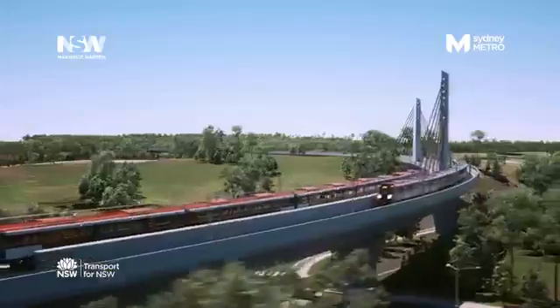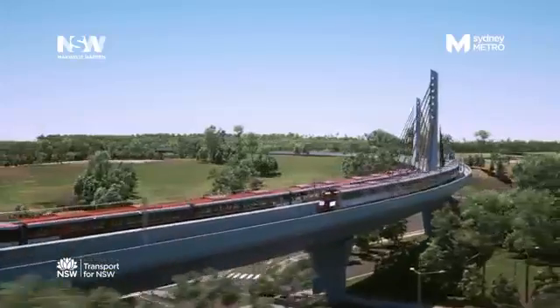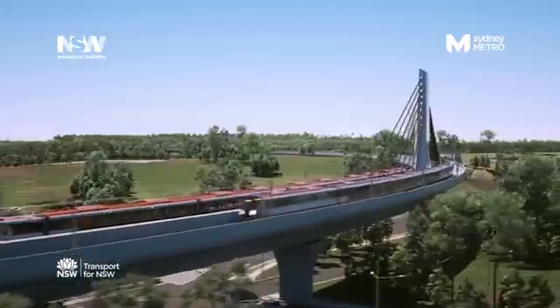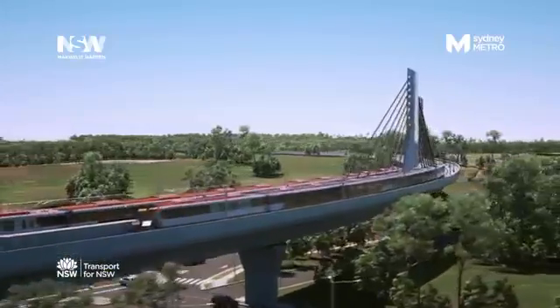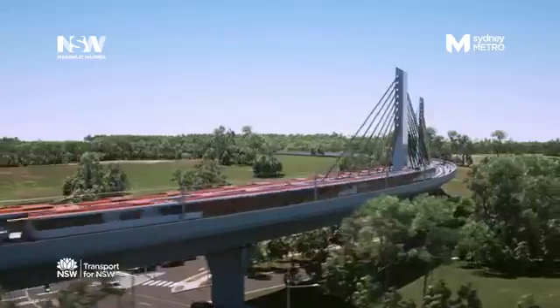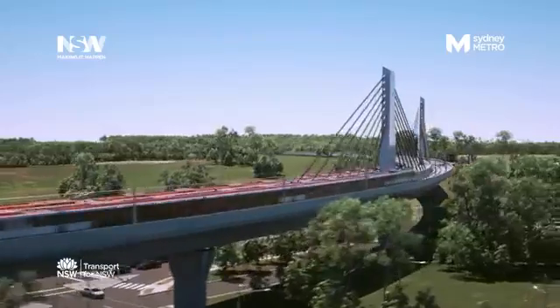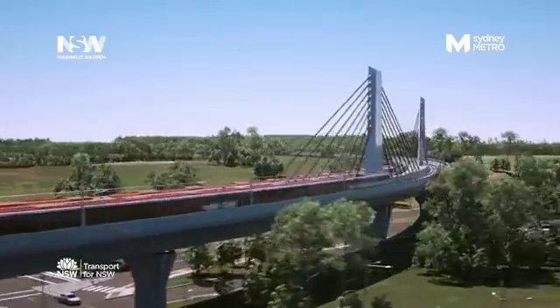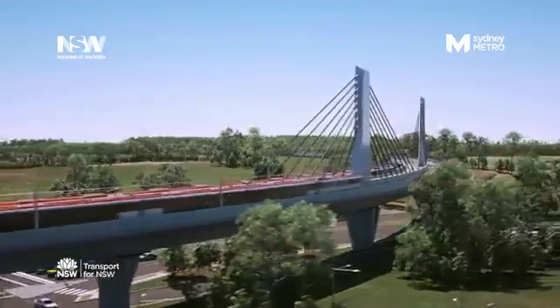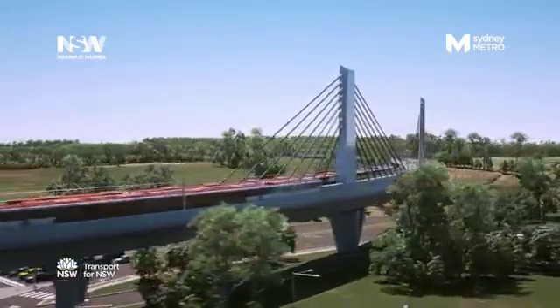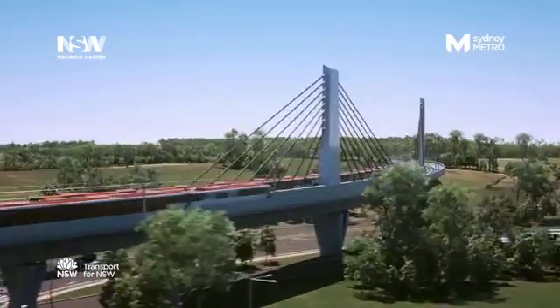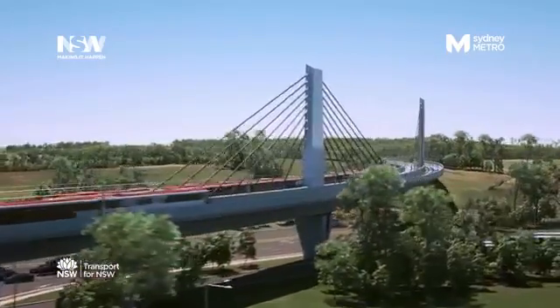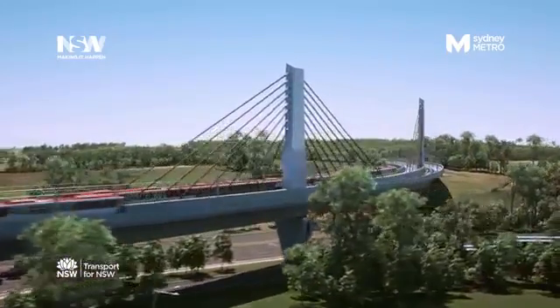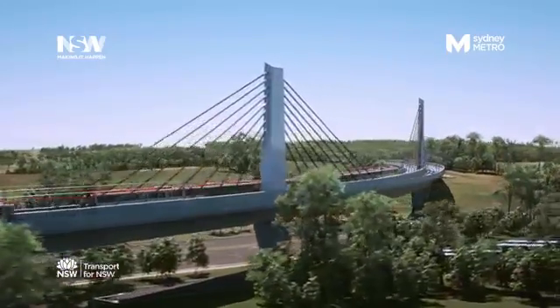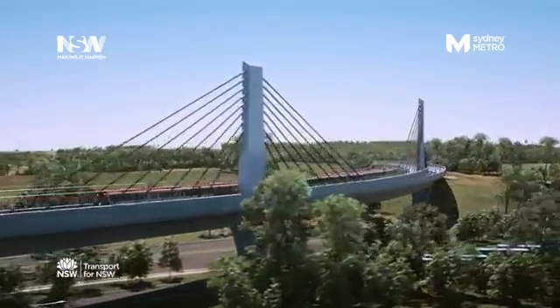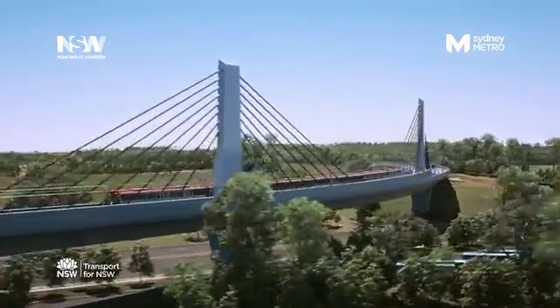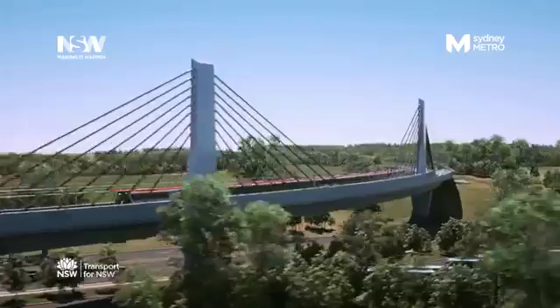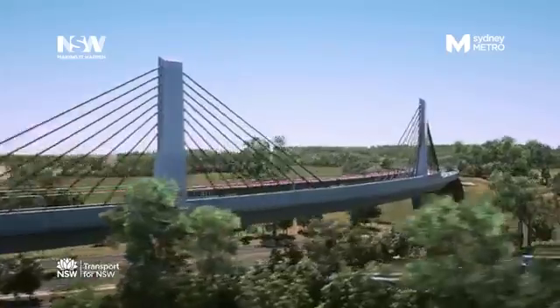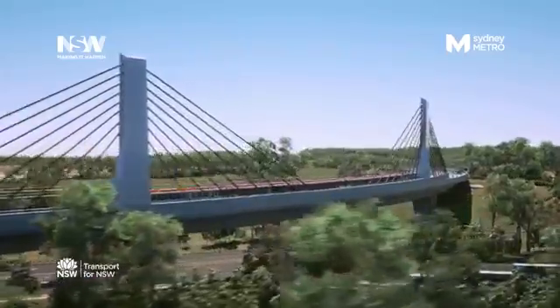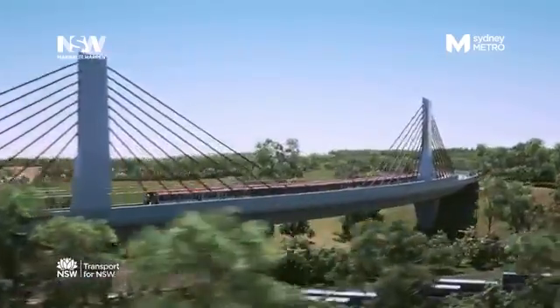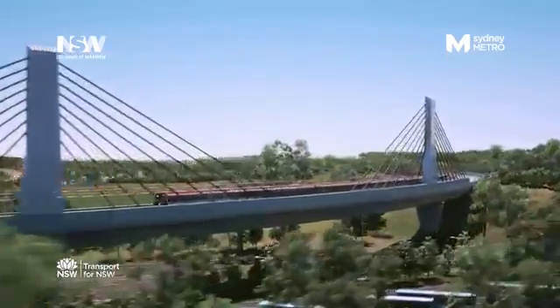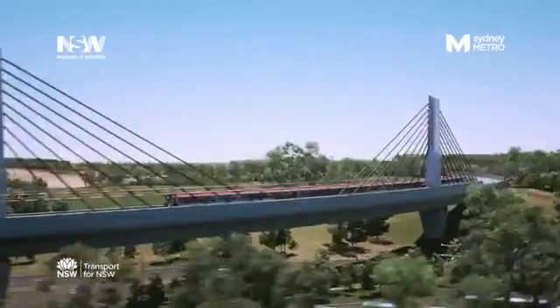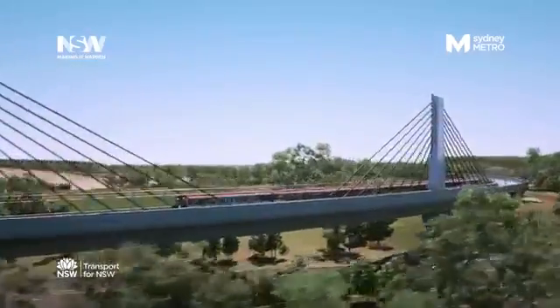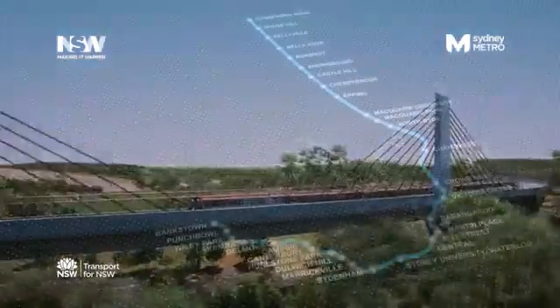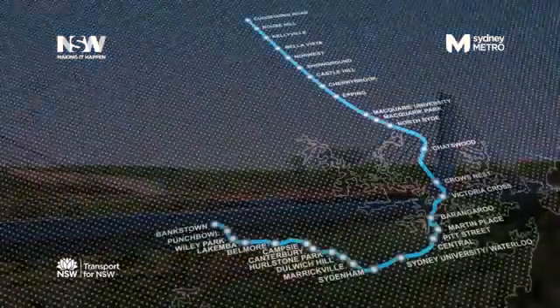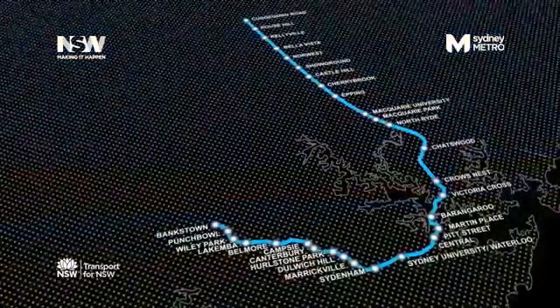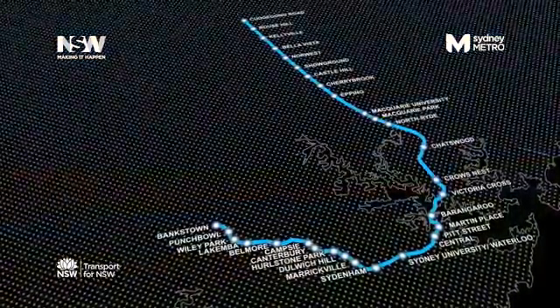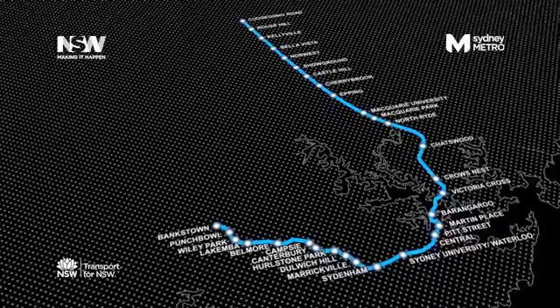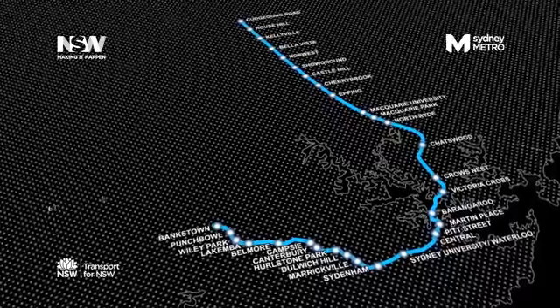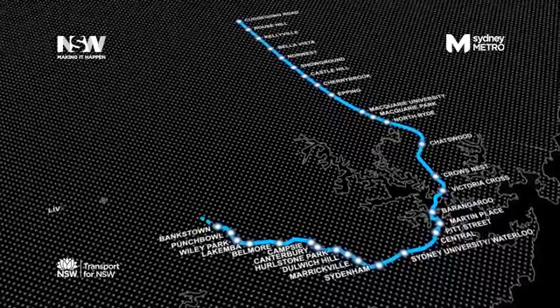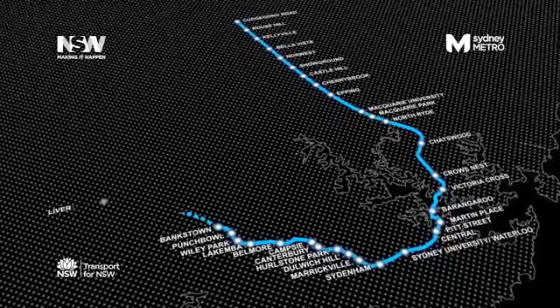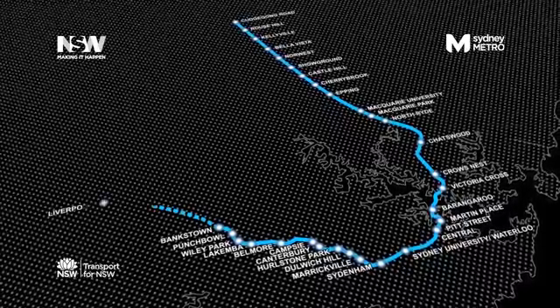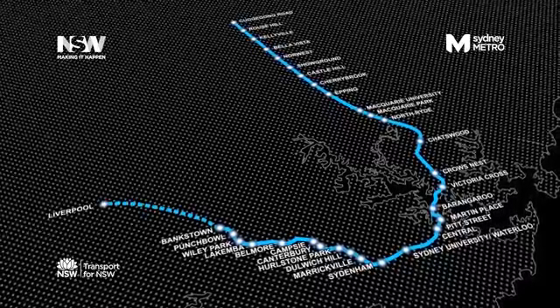All together, the NSW Government is delivering more than 65 kilometres of new Metro Rail for tomorrow's Sydney. Sydney Metro — Australia's biggest public transport project.